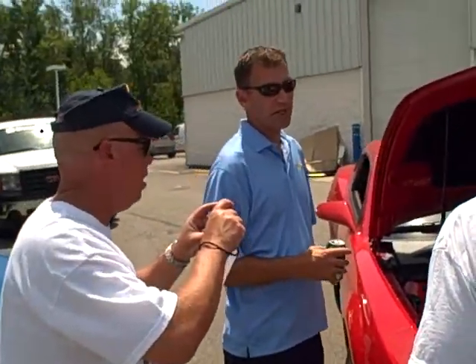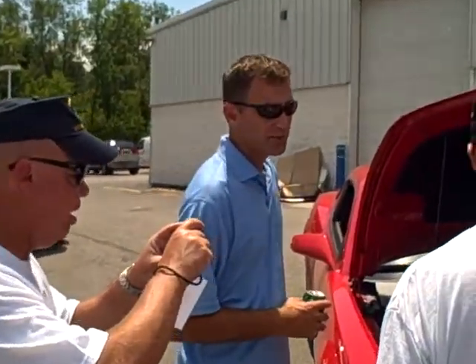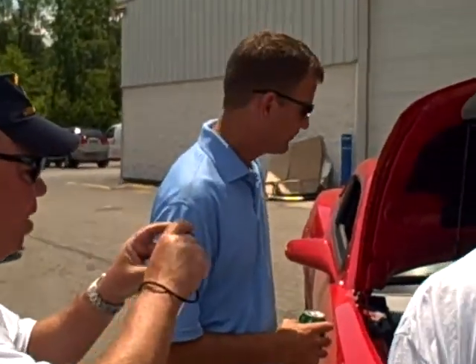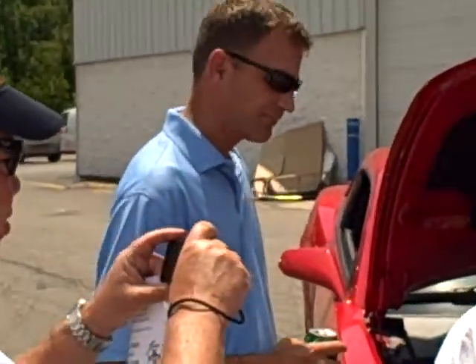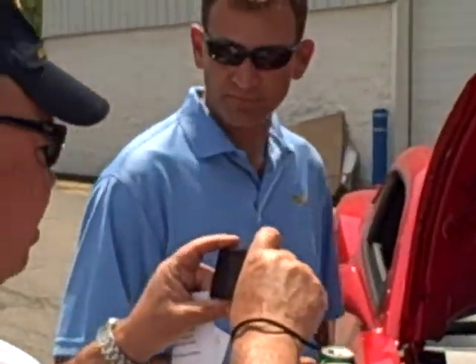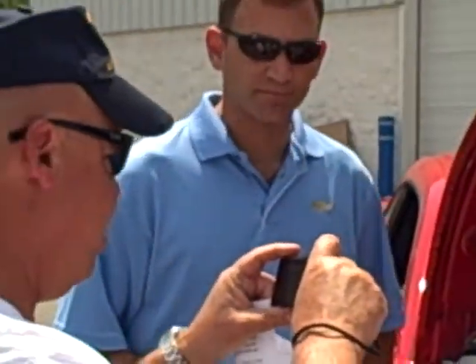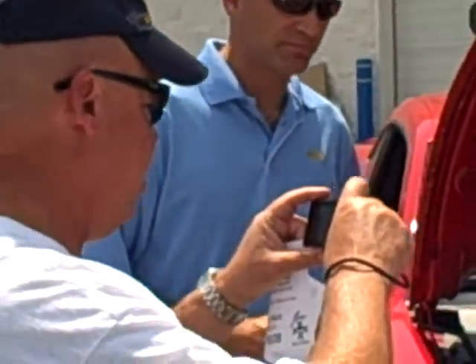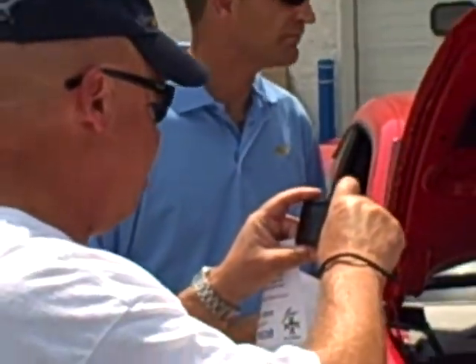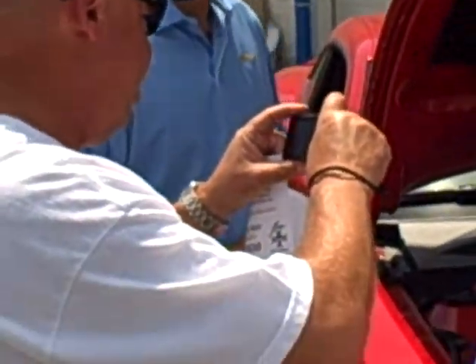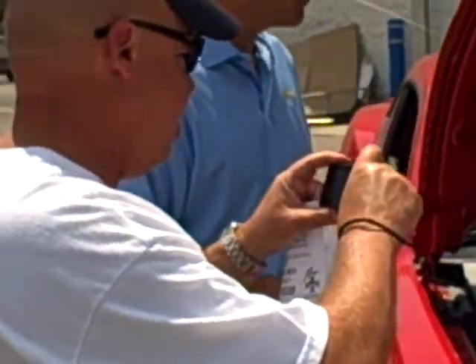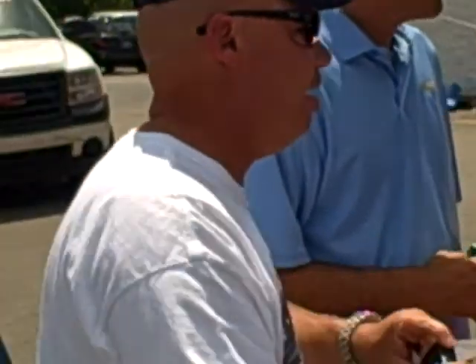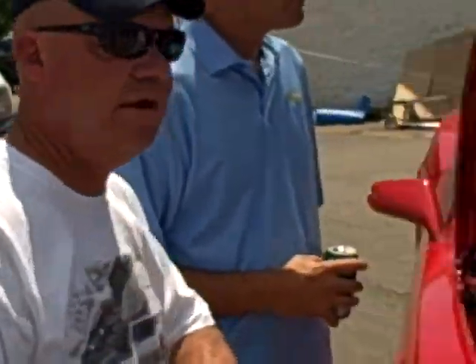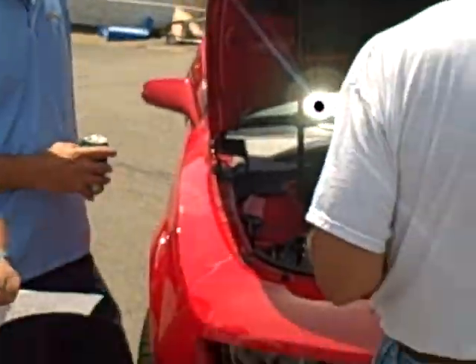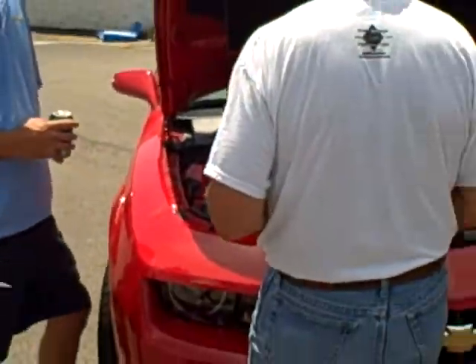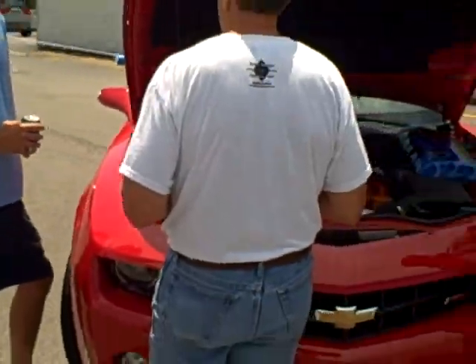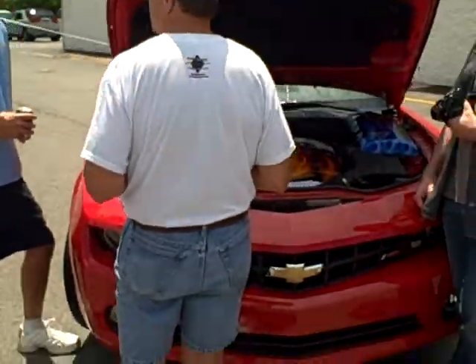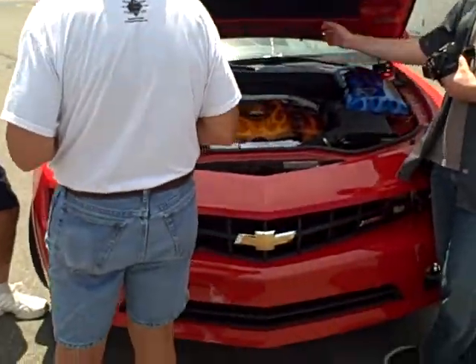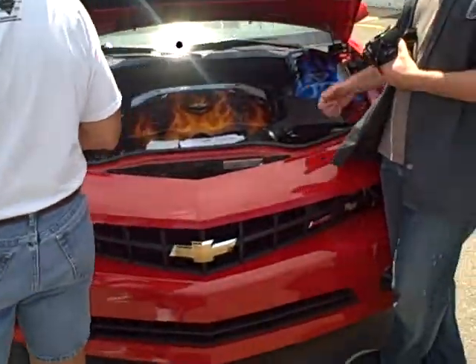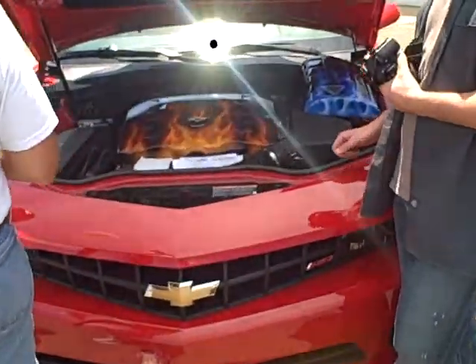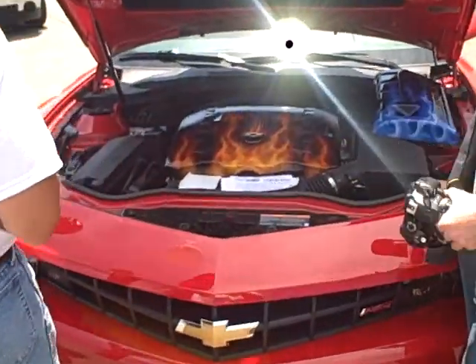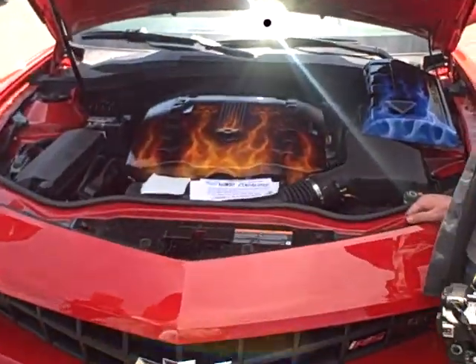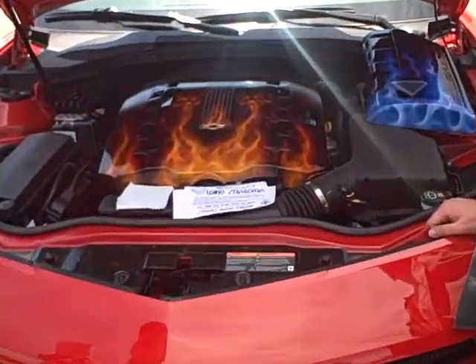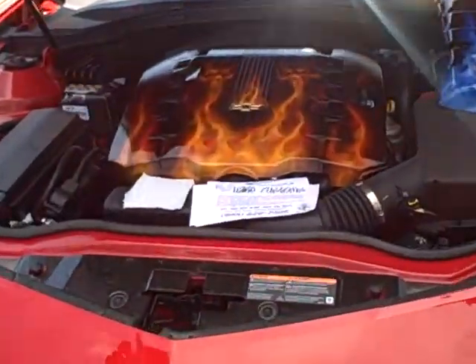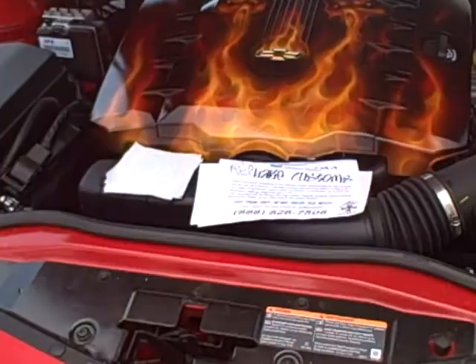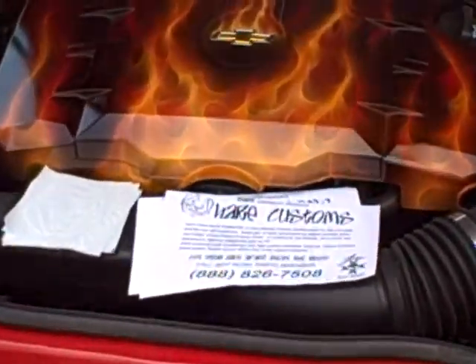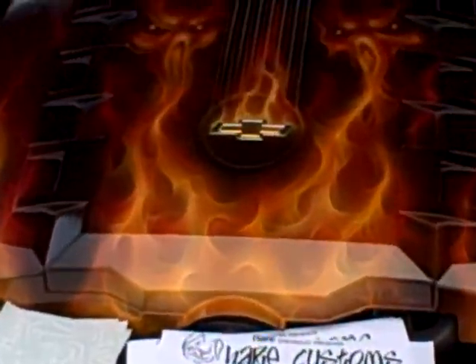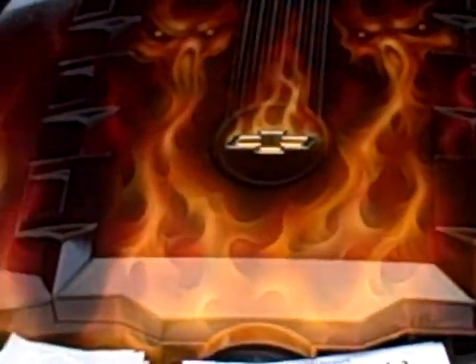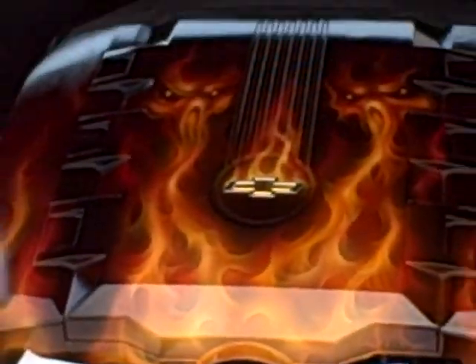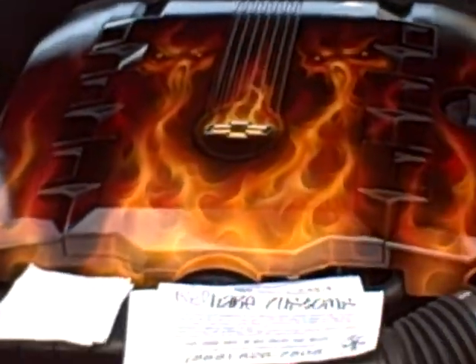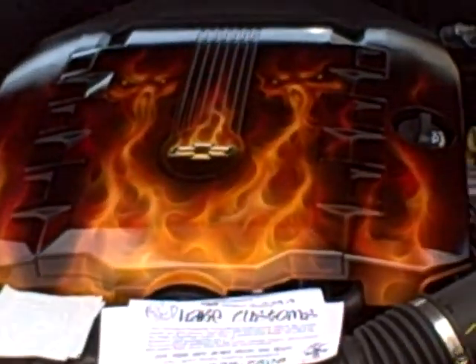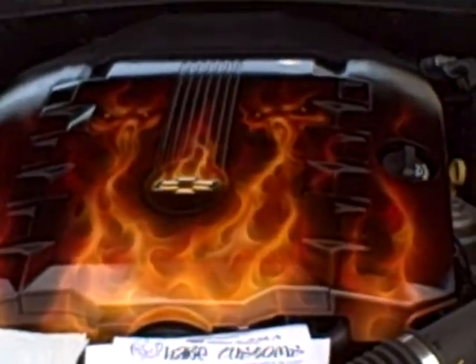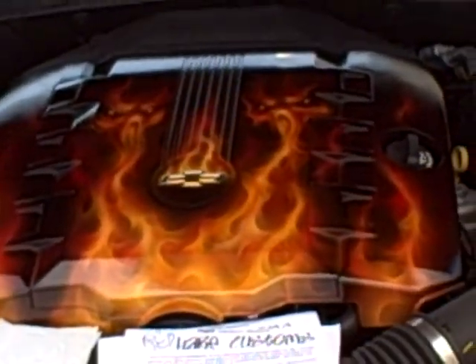Here's Jeff Rush, our parts manager, showing off some of the great parts. If you want to check out and come see these parts that these gentlemen are looking at, like that great engine cover right there — check out those flames.